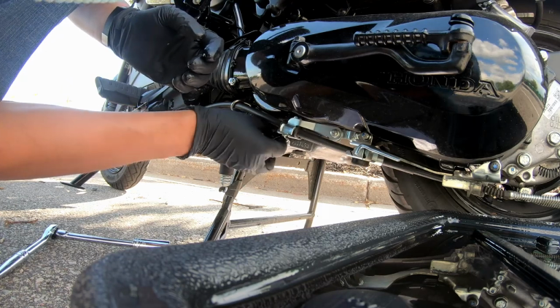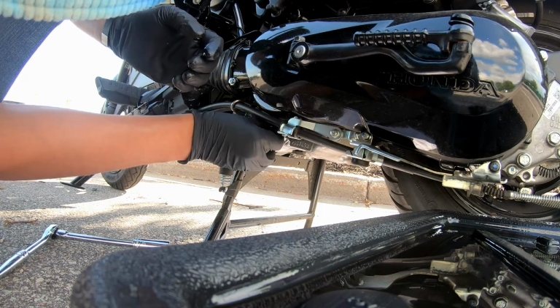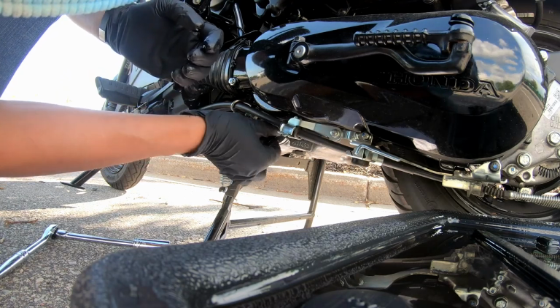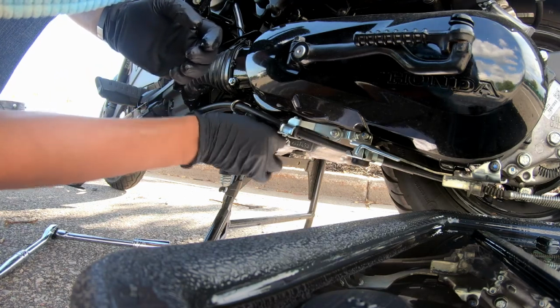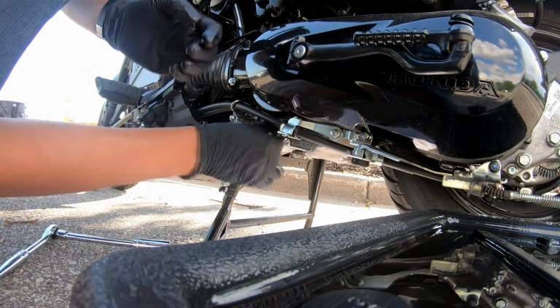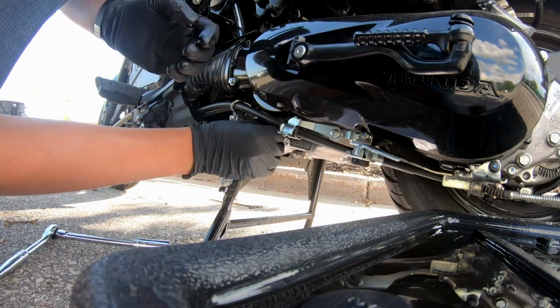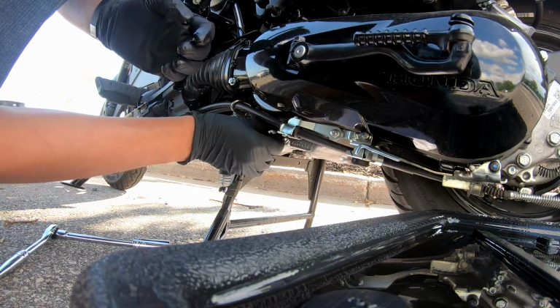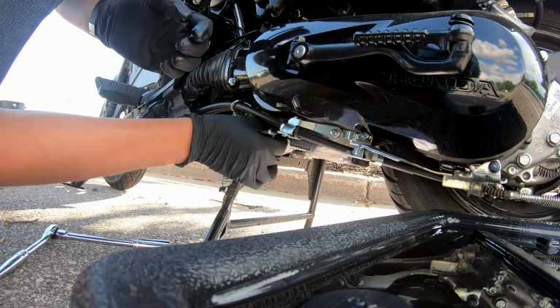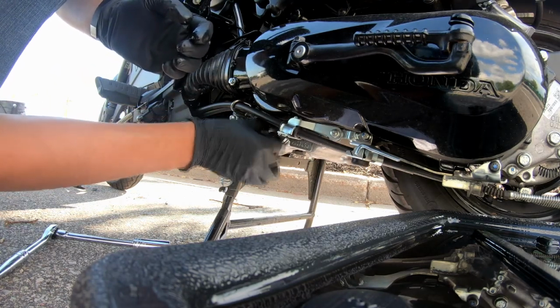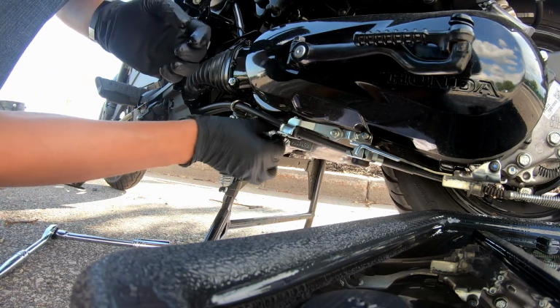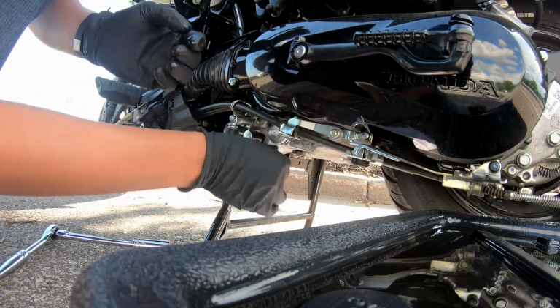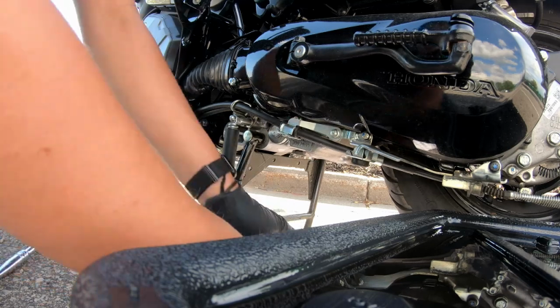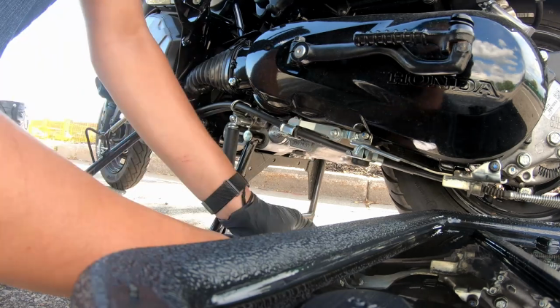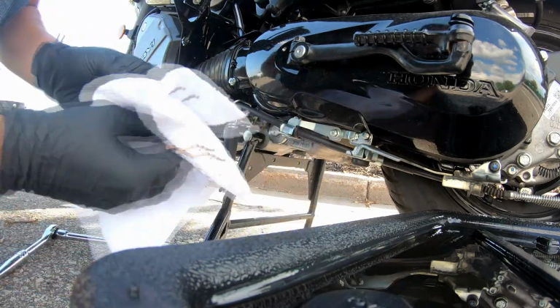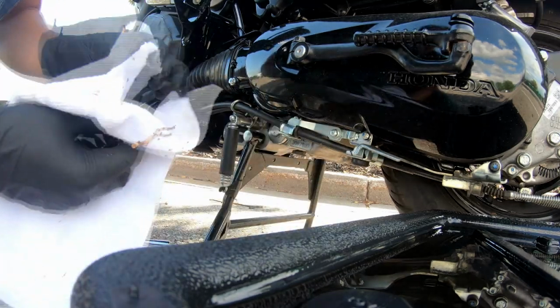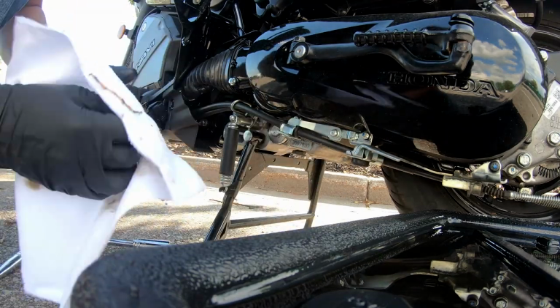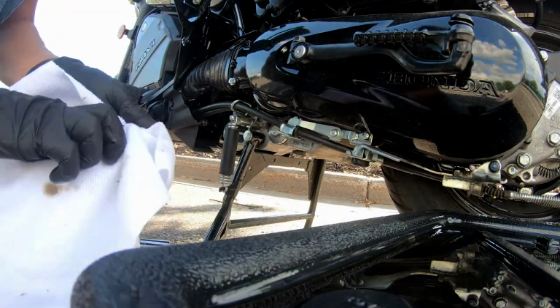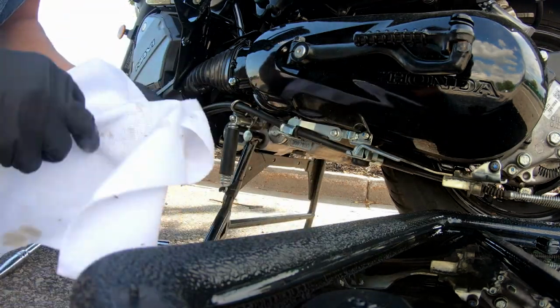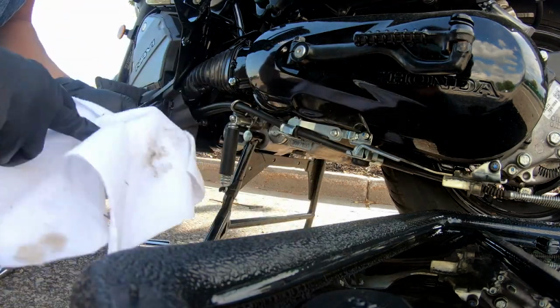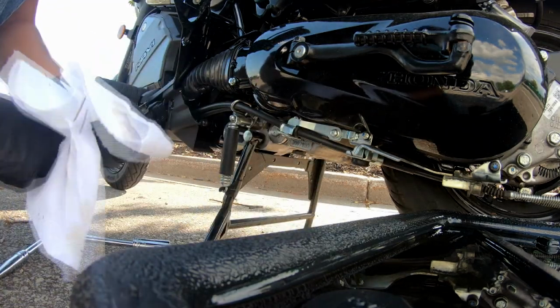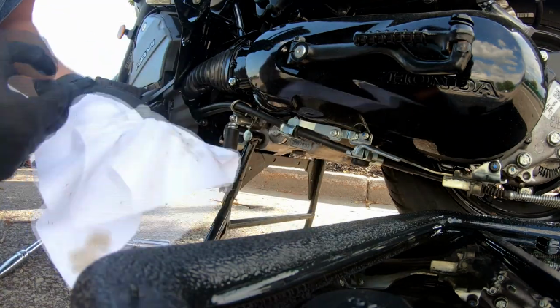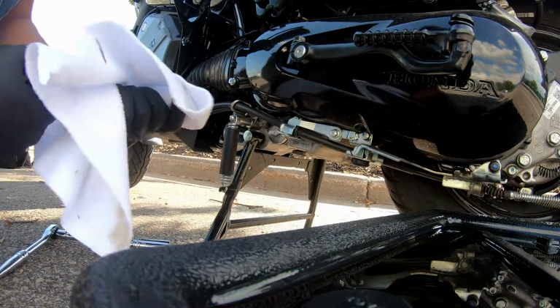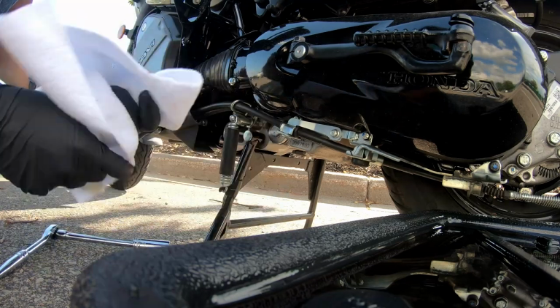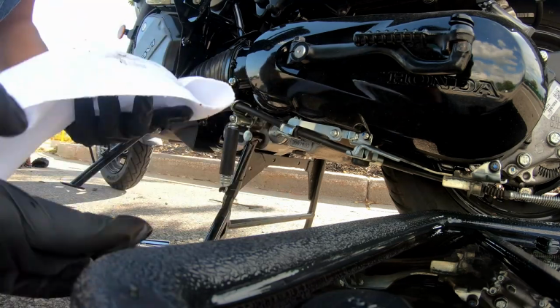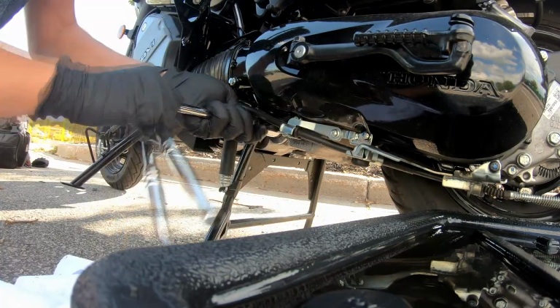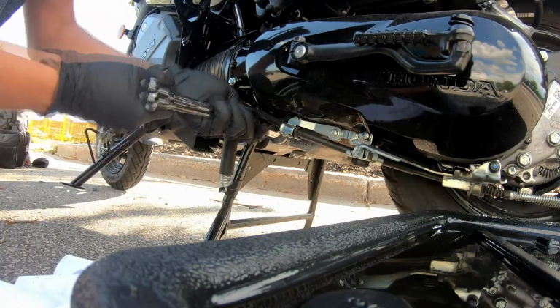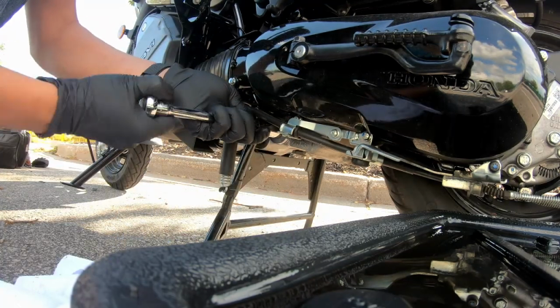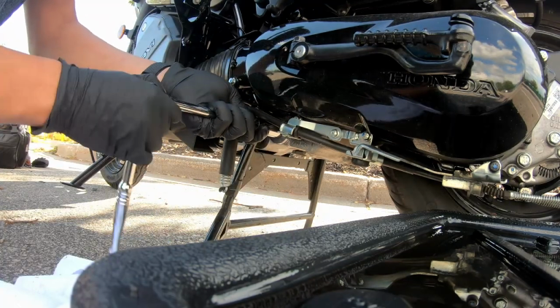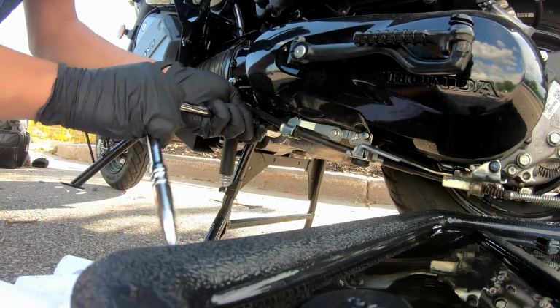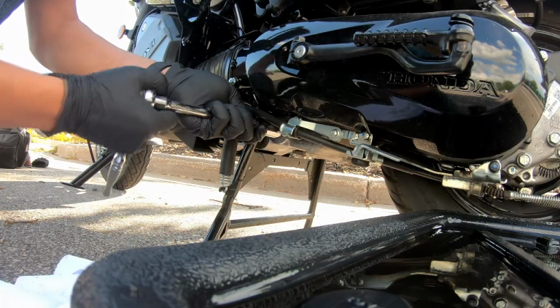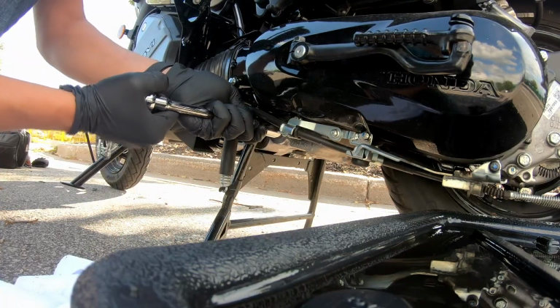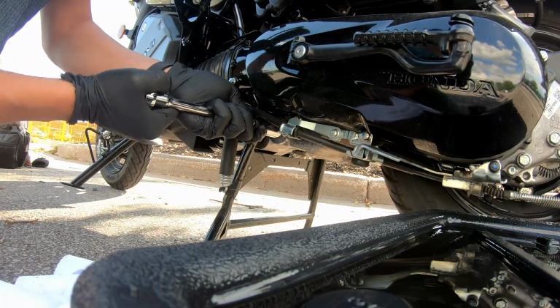I'm gonna start with hand tightening it. And again, this isn't supposed to be super tight in there — you don't need an impact drill or anything like that. I'll just make sure this is snug.